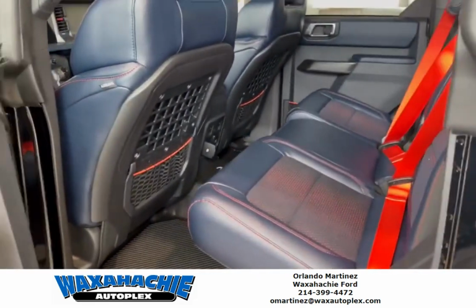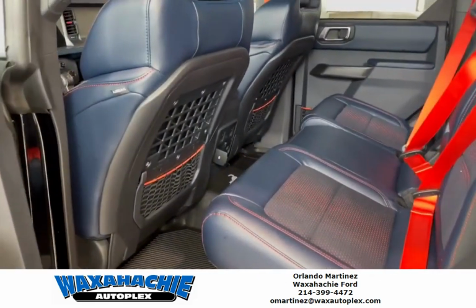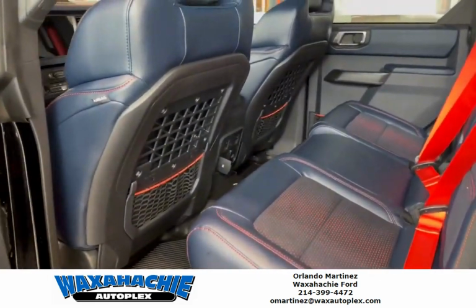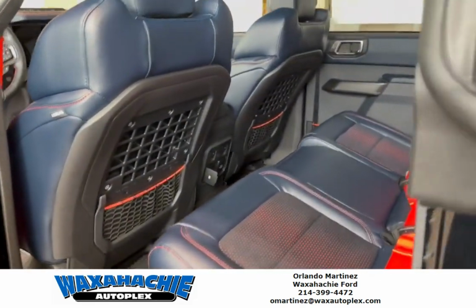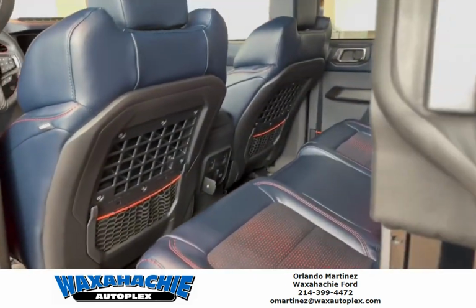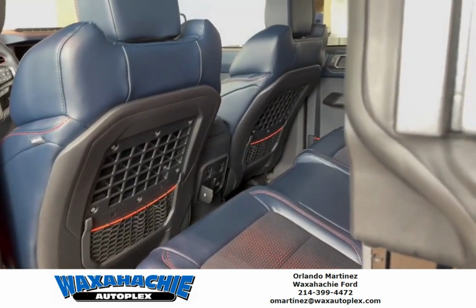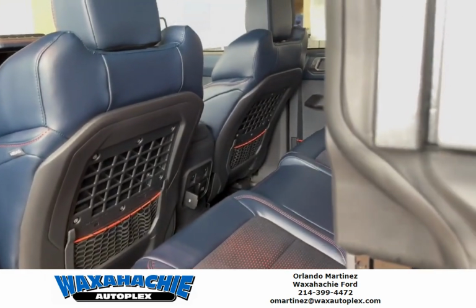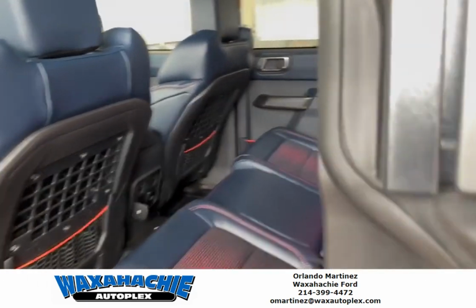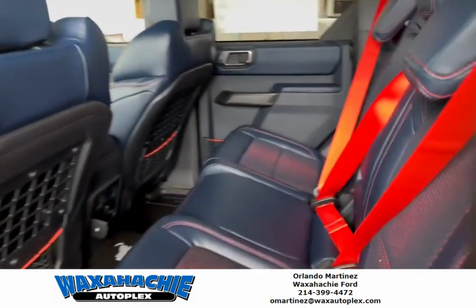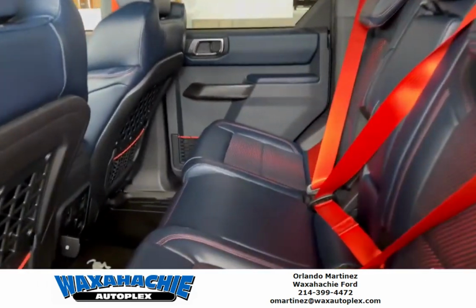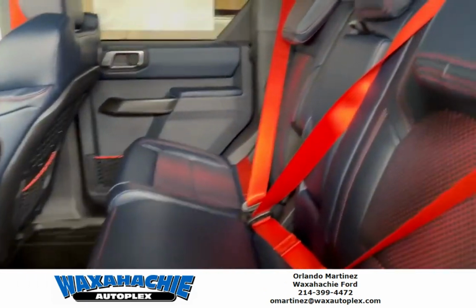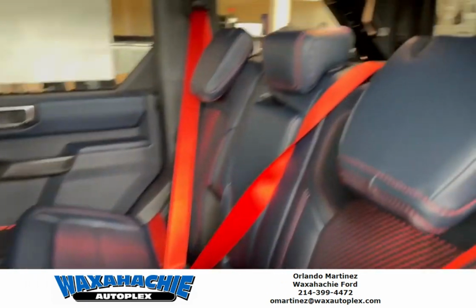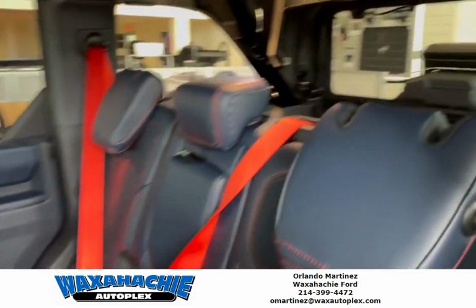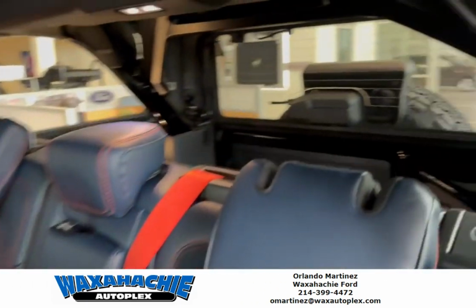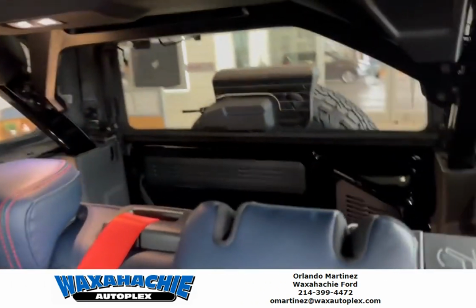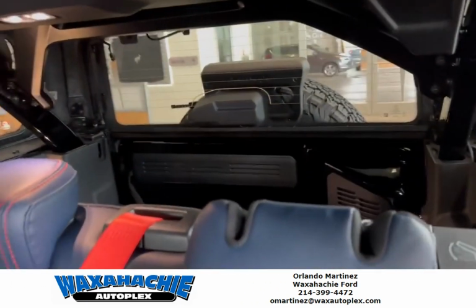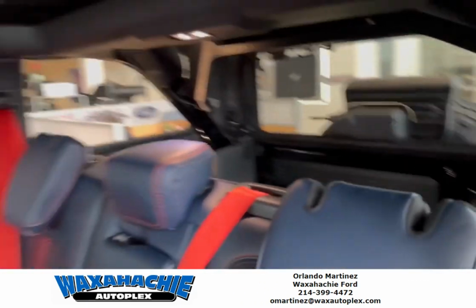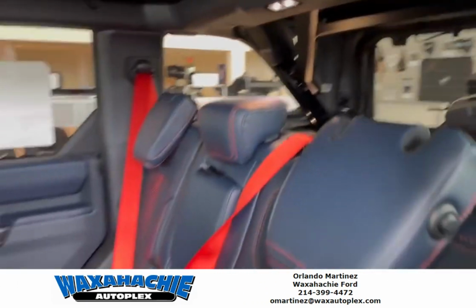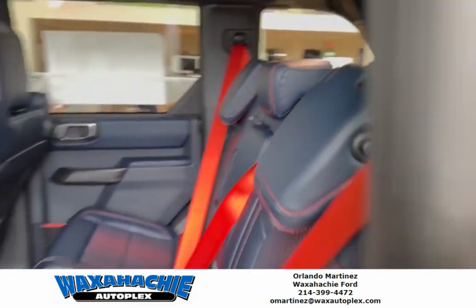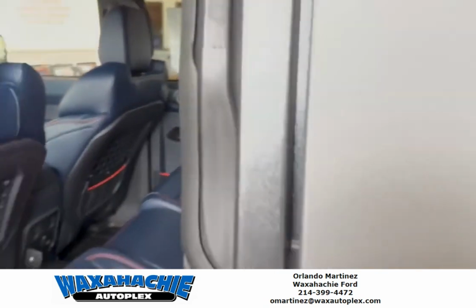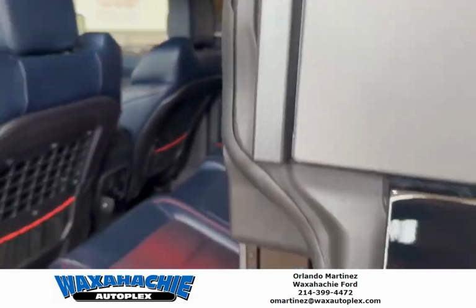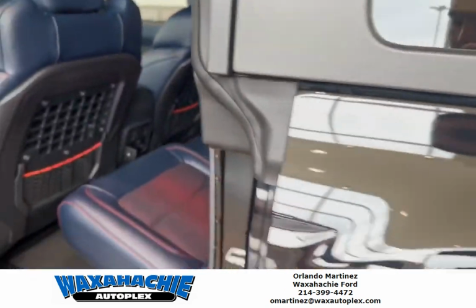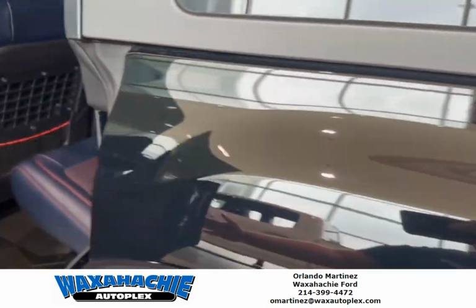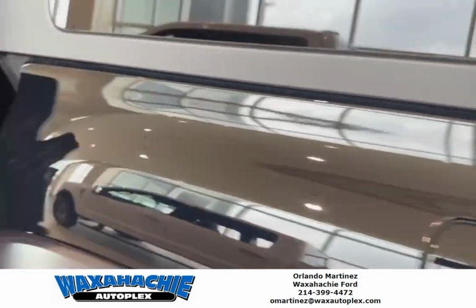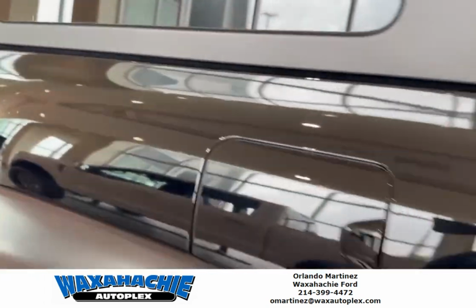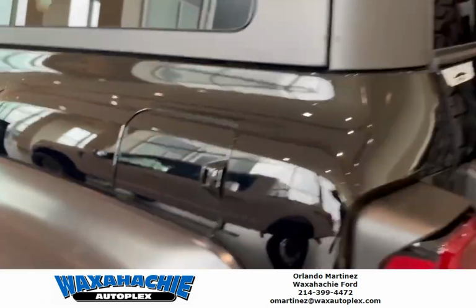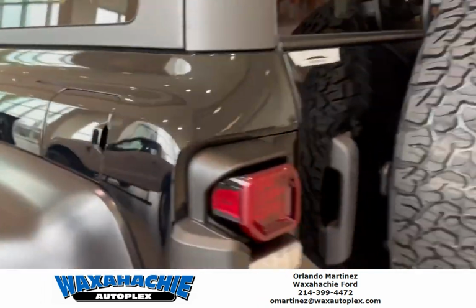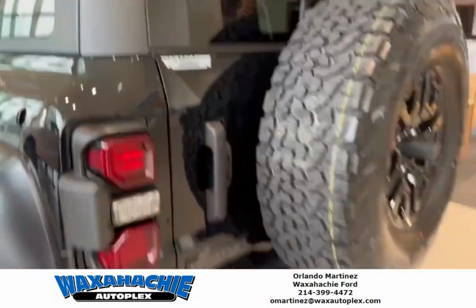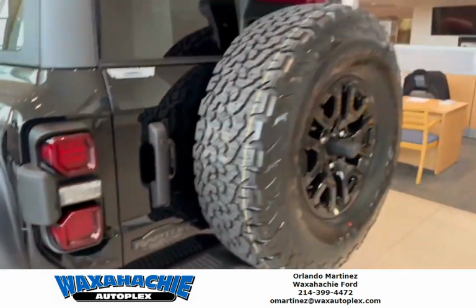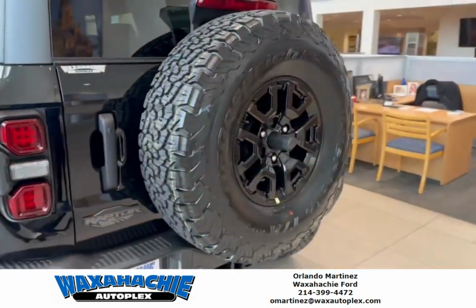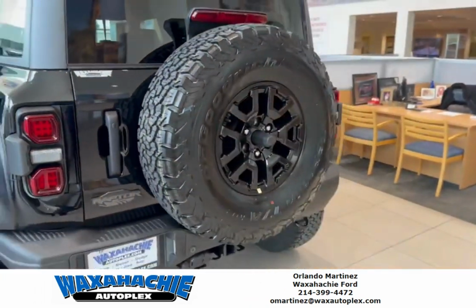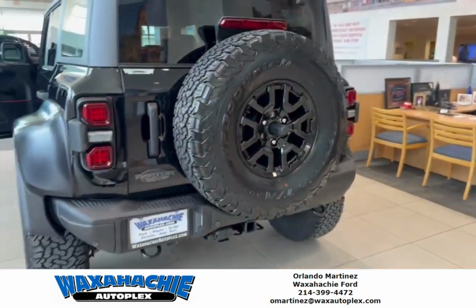Let's take a look right here. Let's check the rear real quick — that big old 37 in the rear.